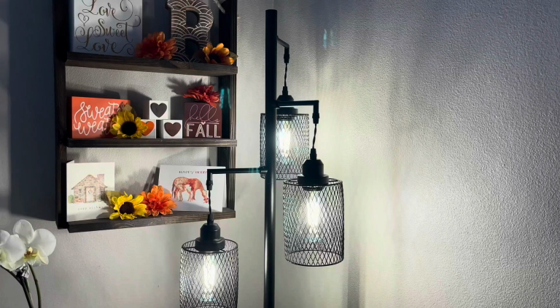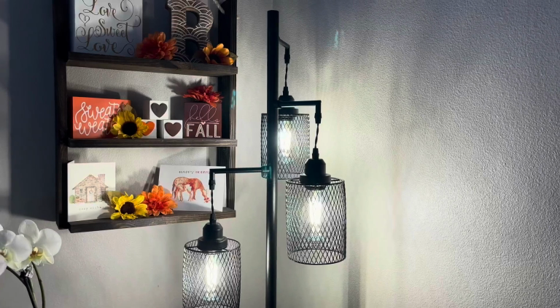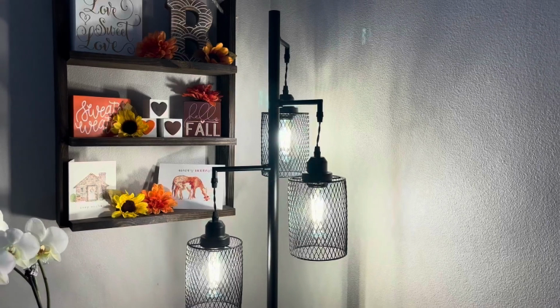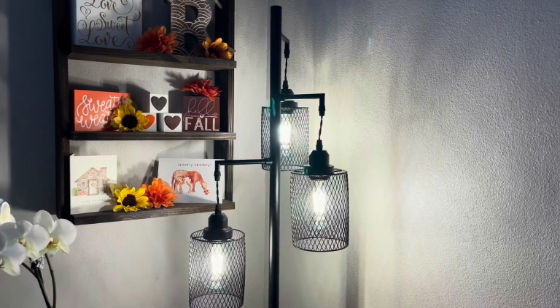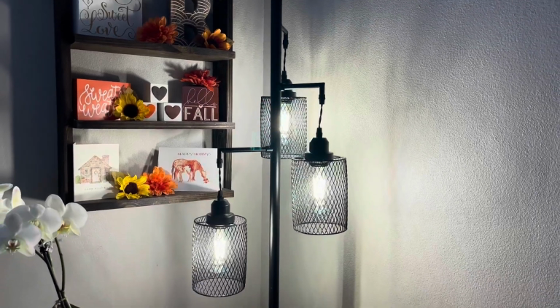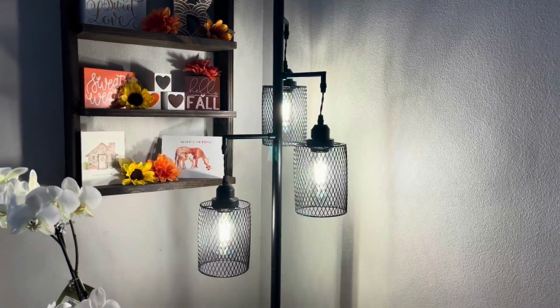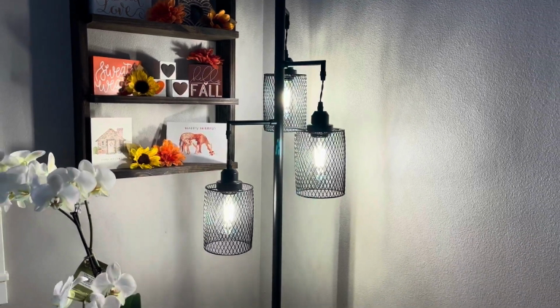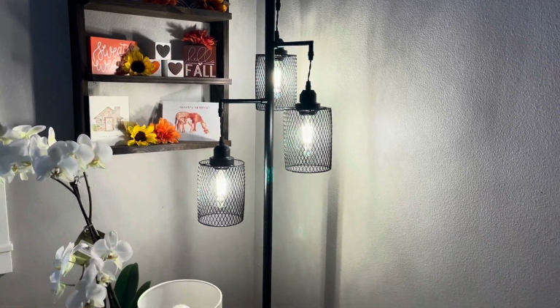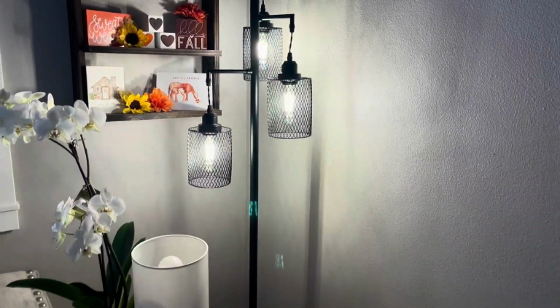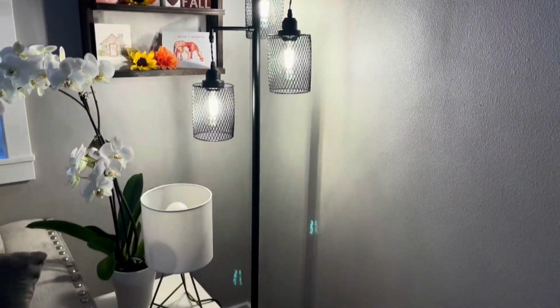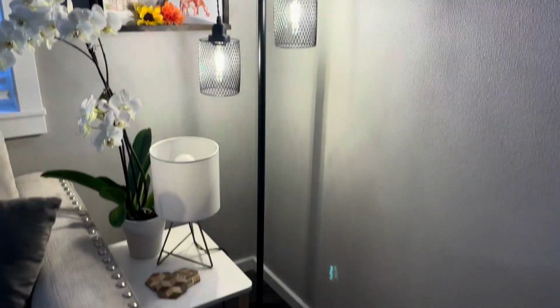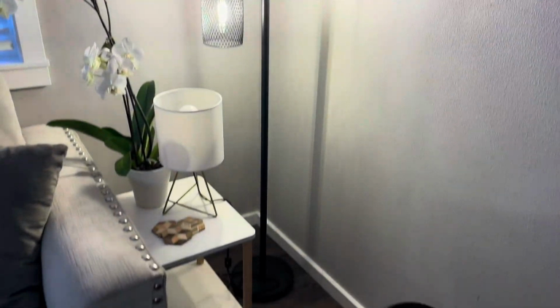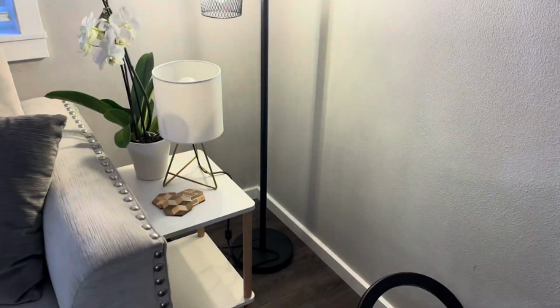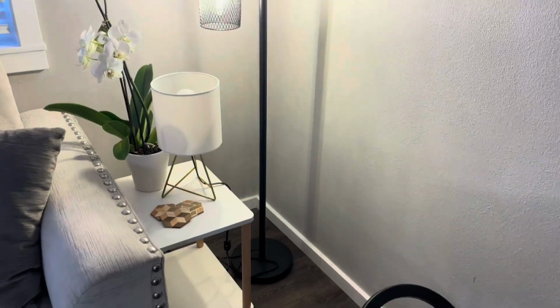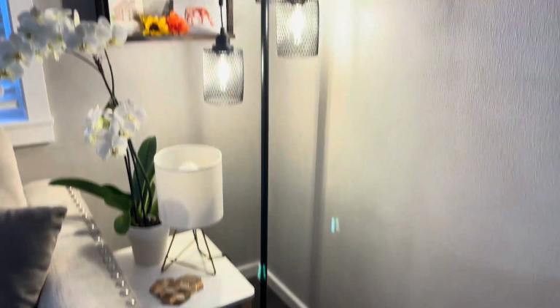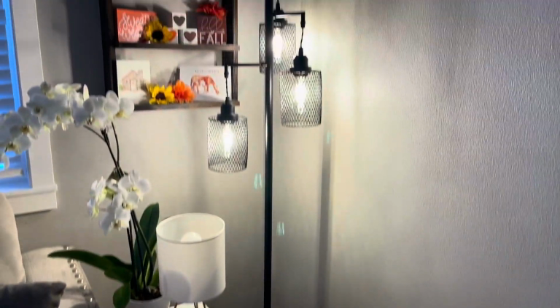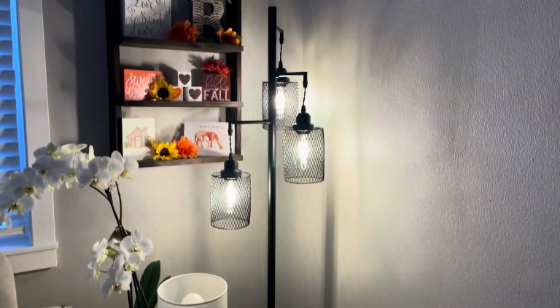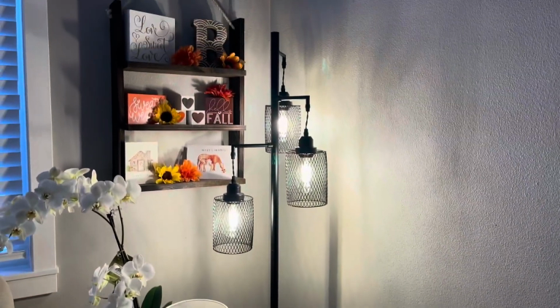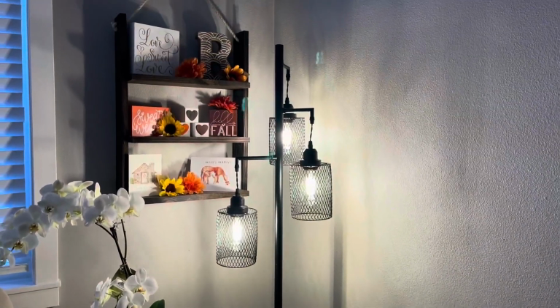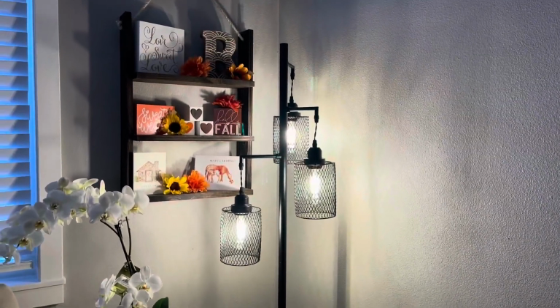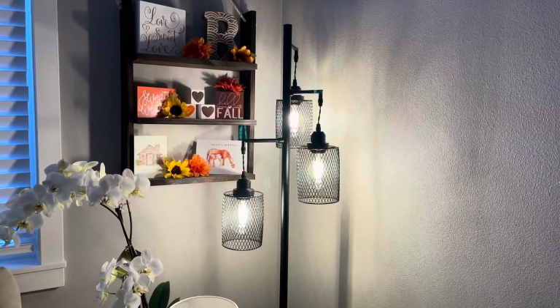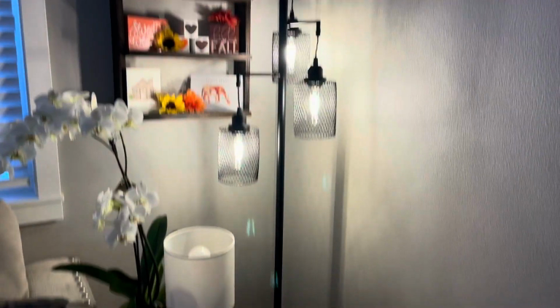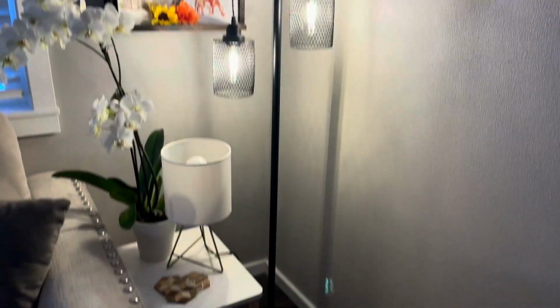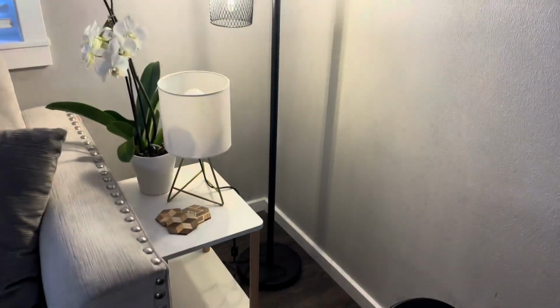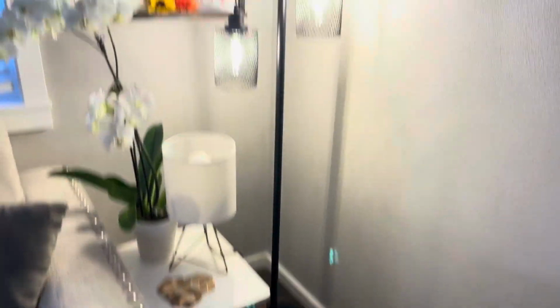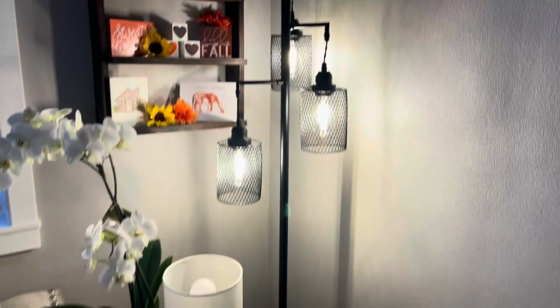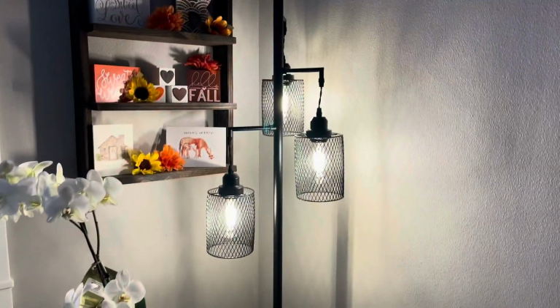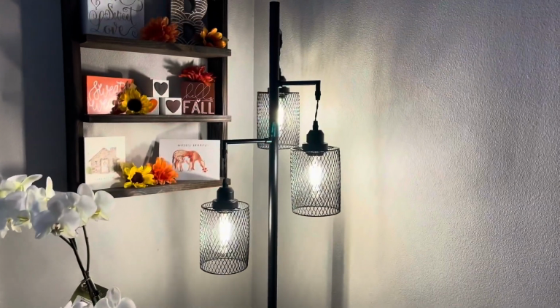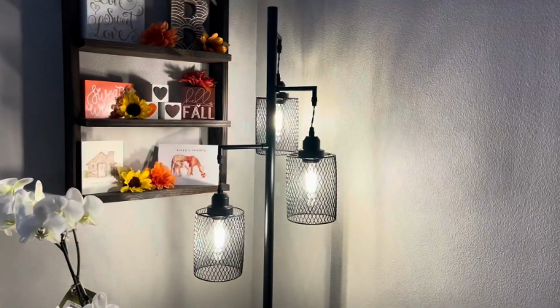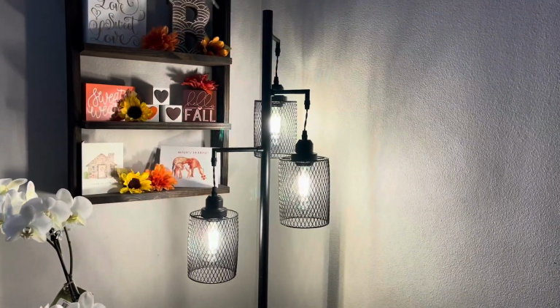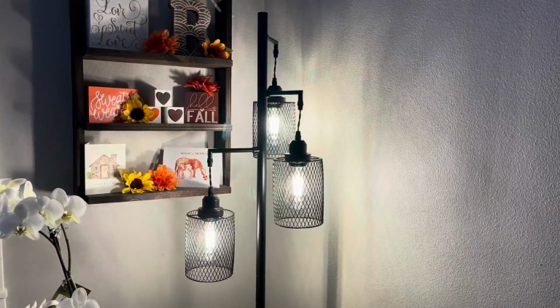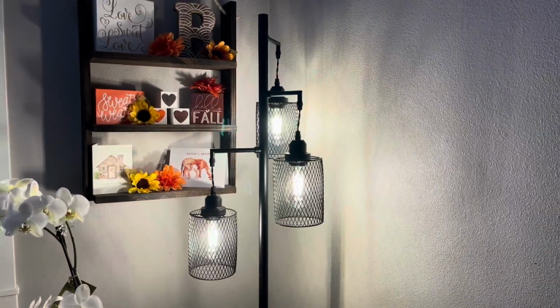What's up guys? I wanted to show you our farmhouse lamp that we have. I absolutely love it. It looks so good, and not only does it look good but it's also super bright and it lights up our entire room.